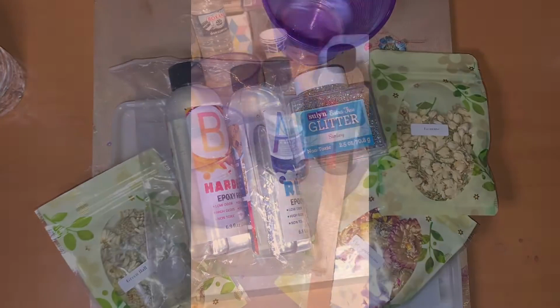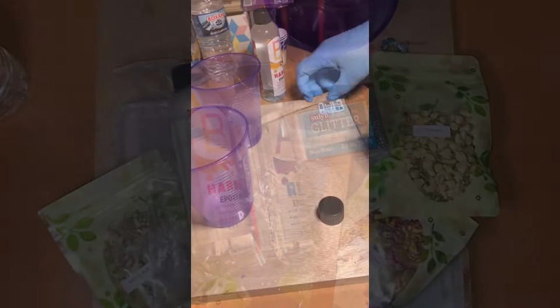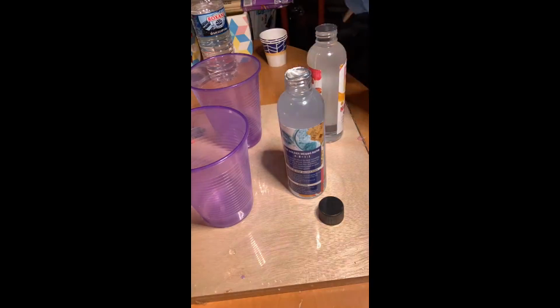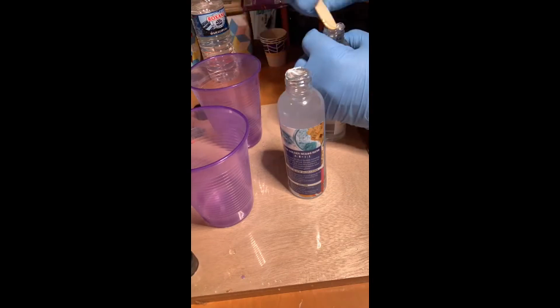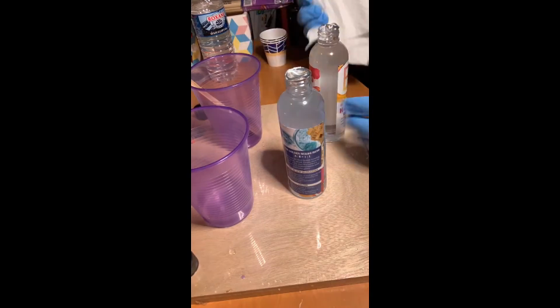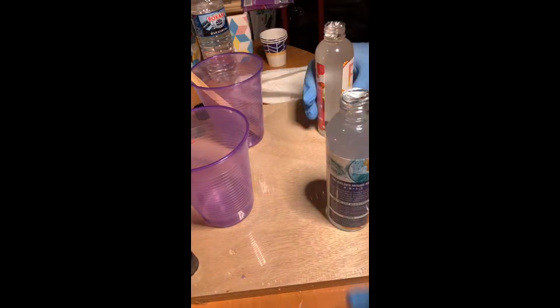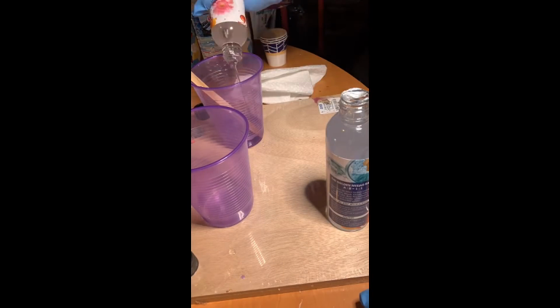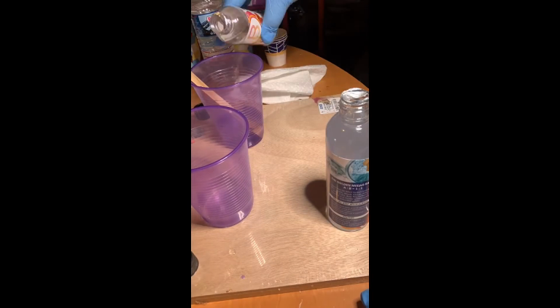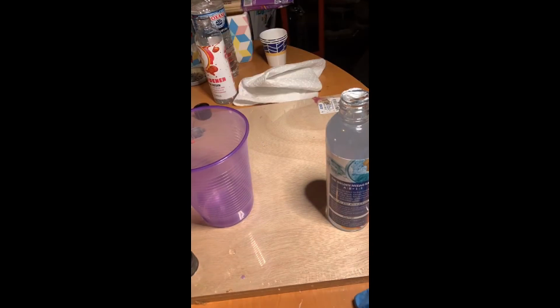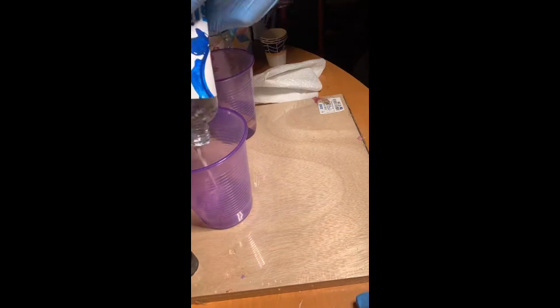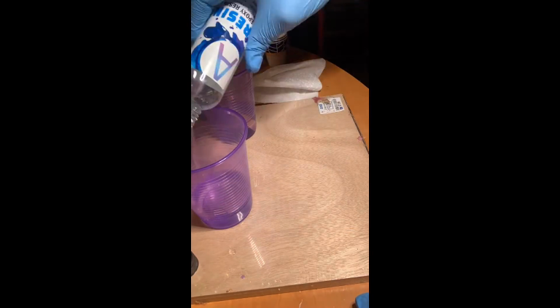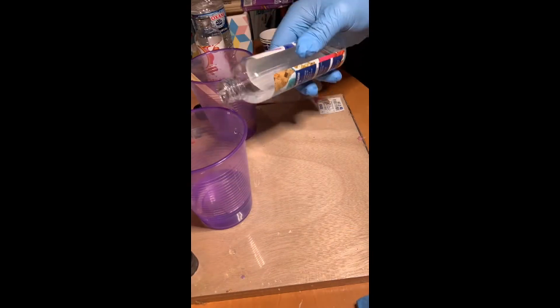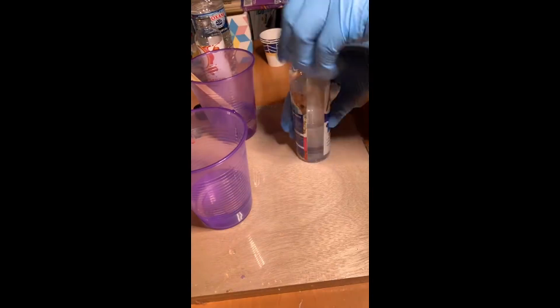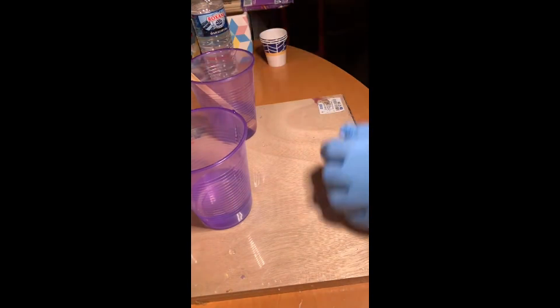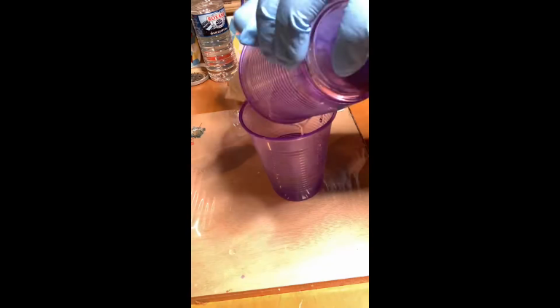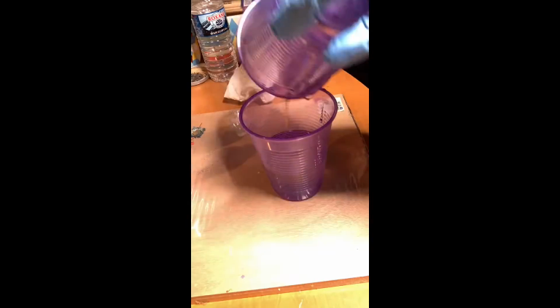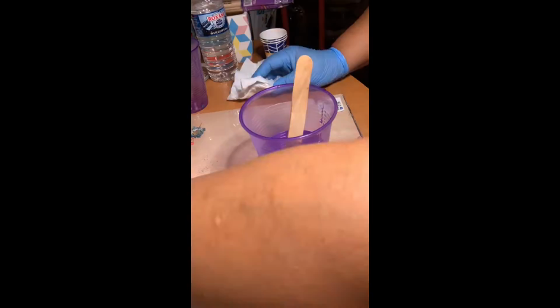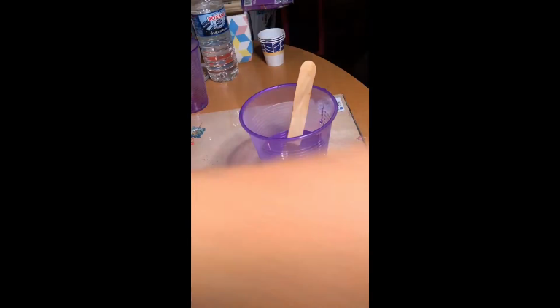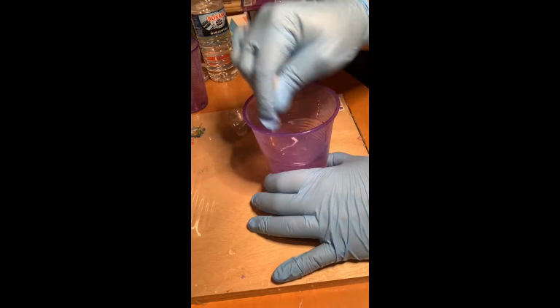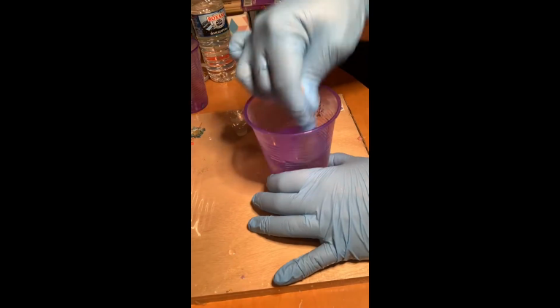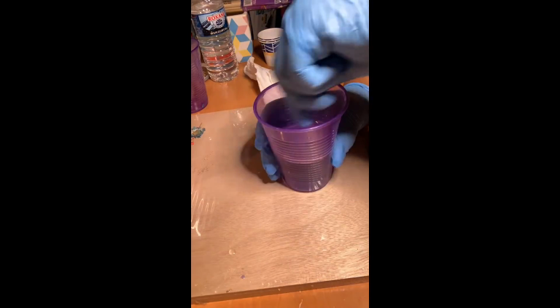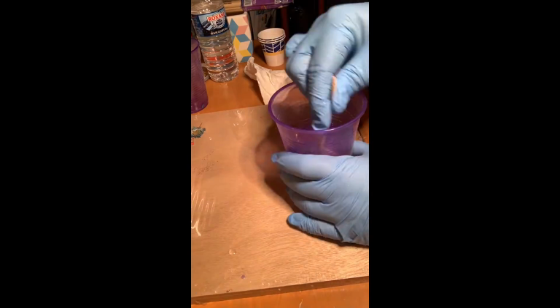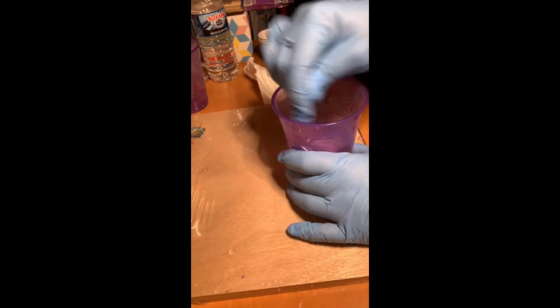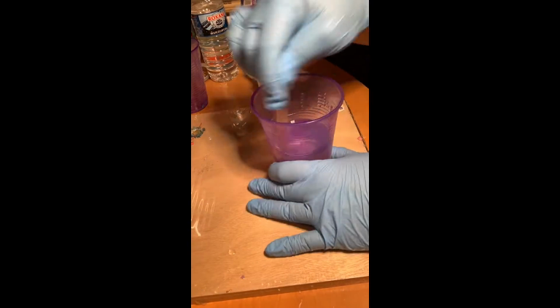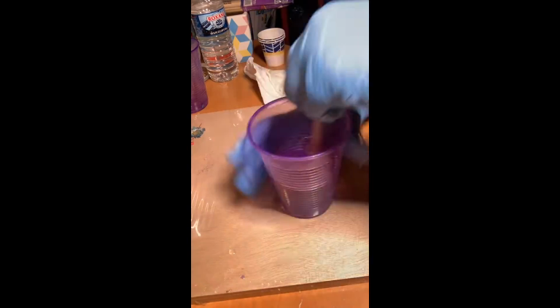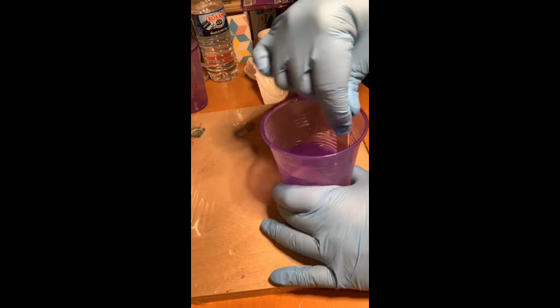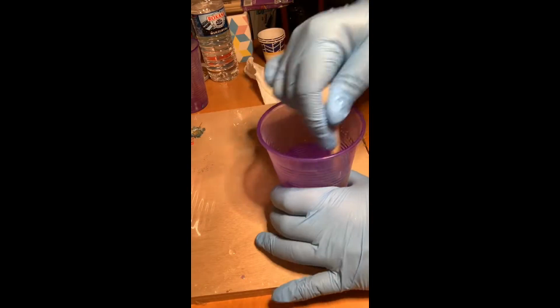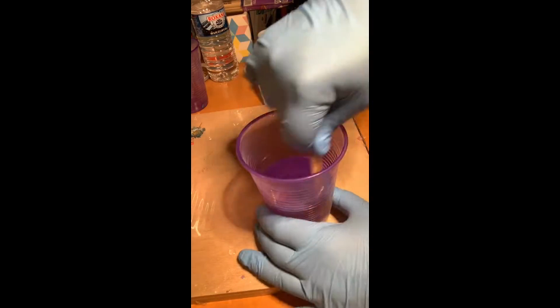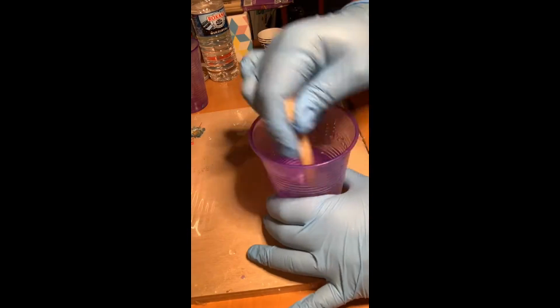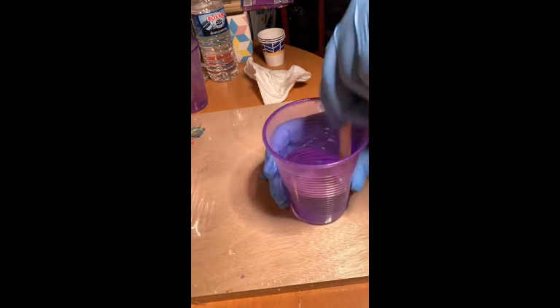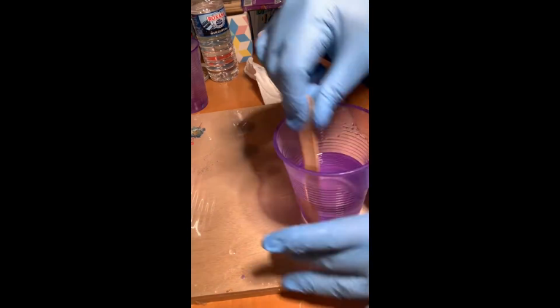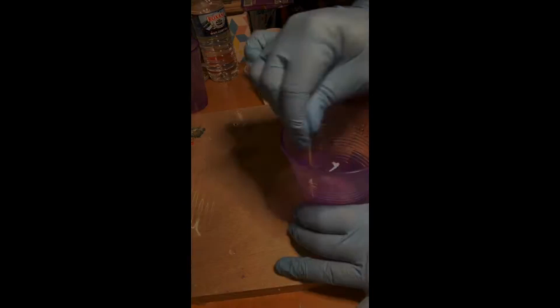Hey DIY clubbers! I'm using a different resin mix this time but the same principle applies. You're going to combine equal parts A and B and stir for three minutes until well combined.